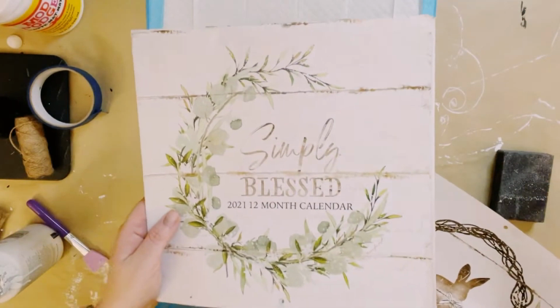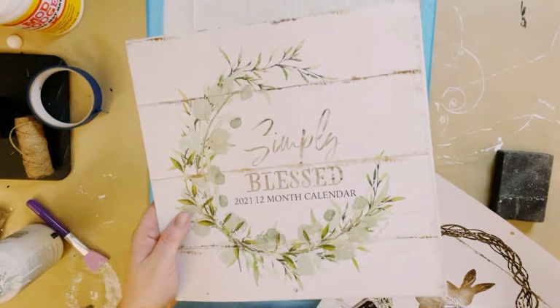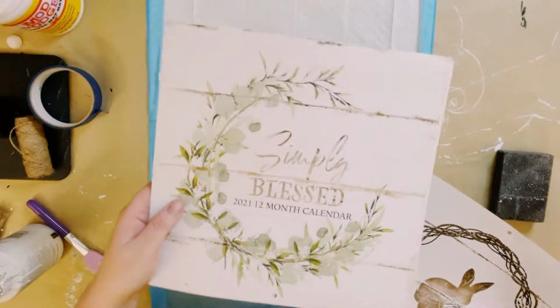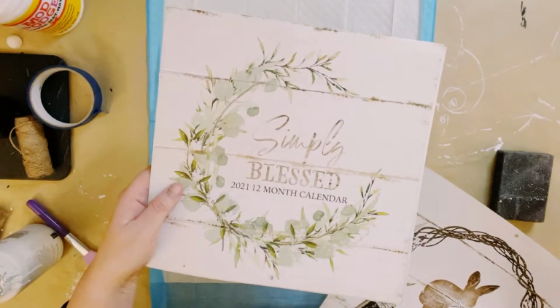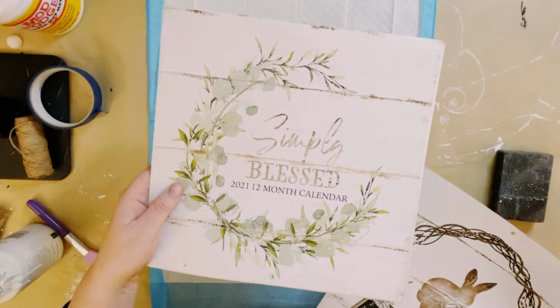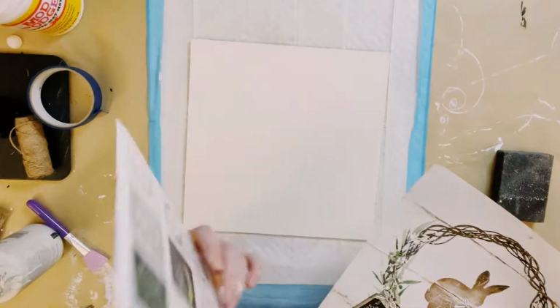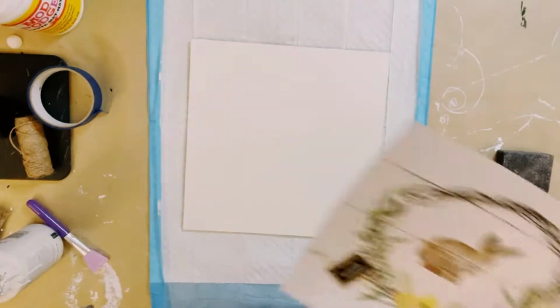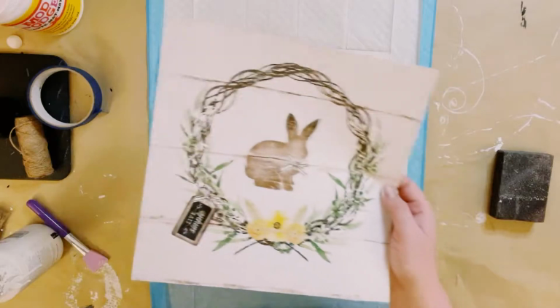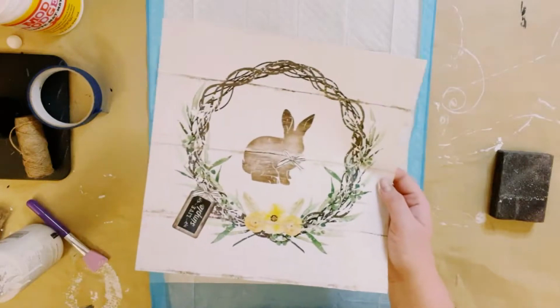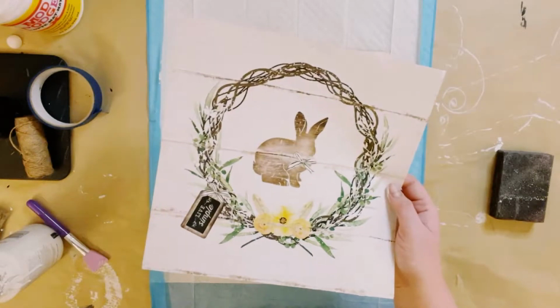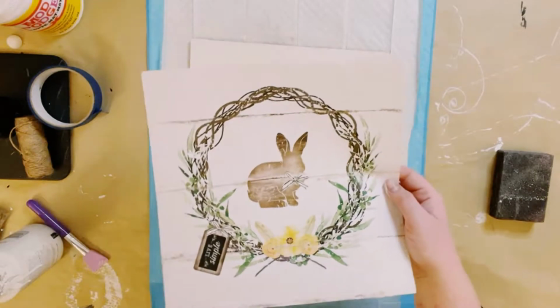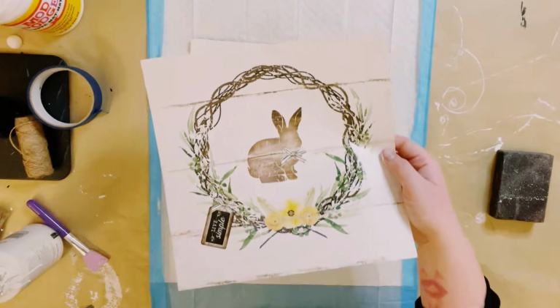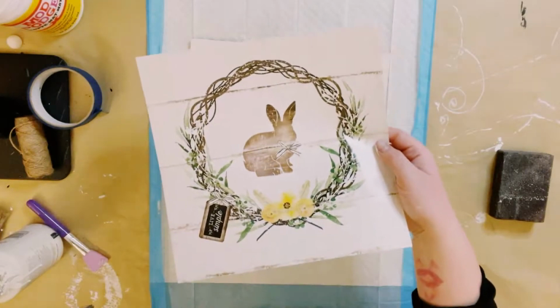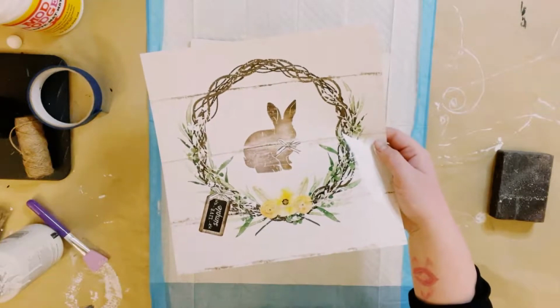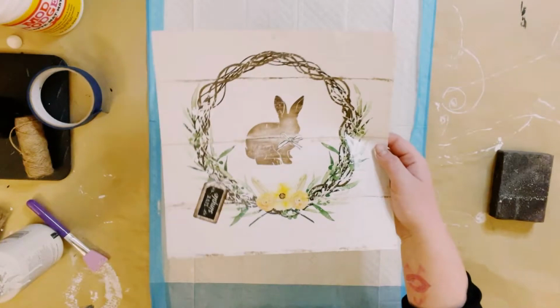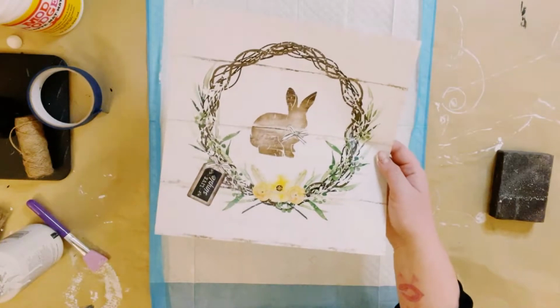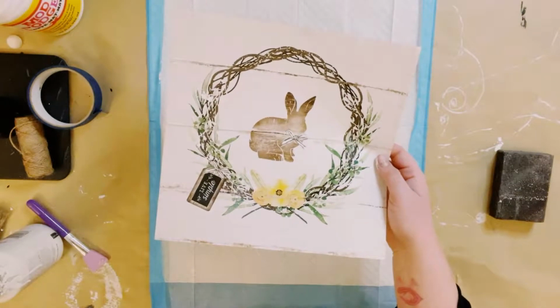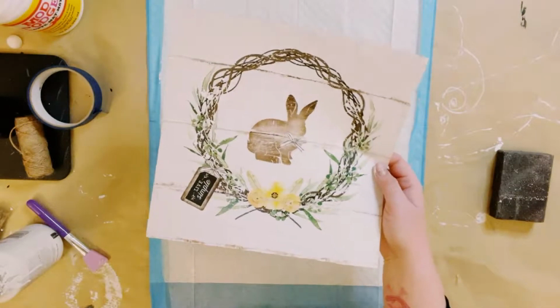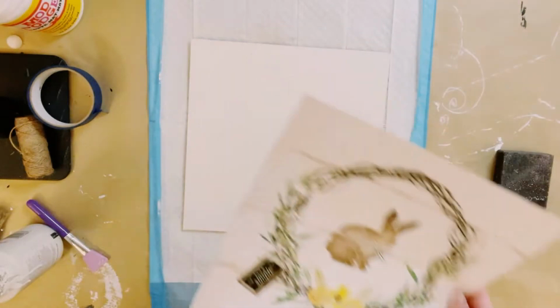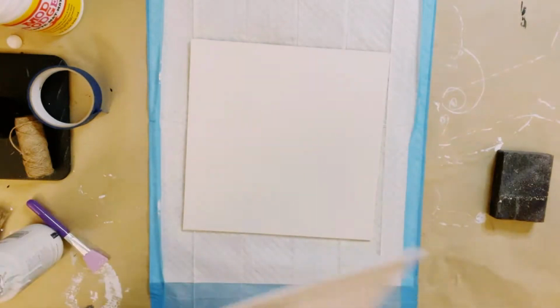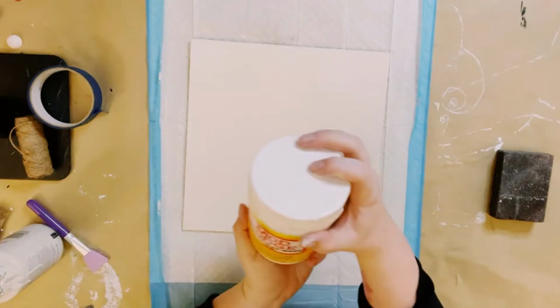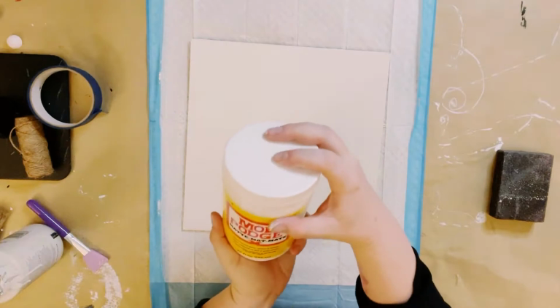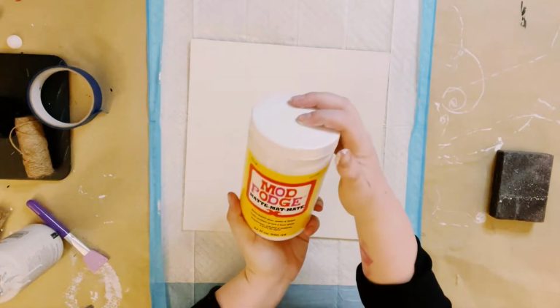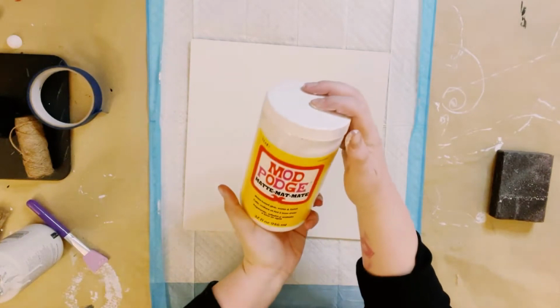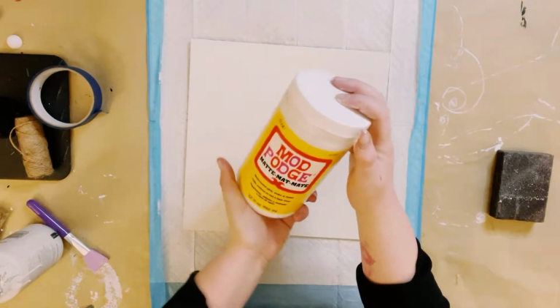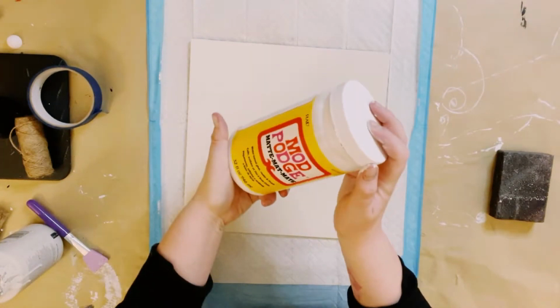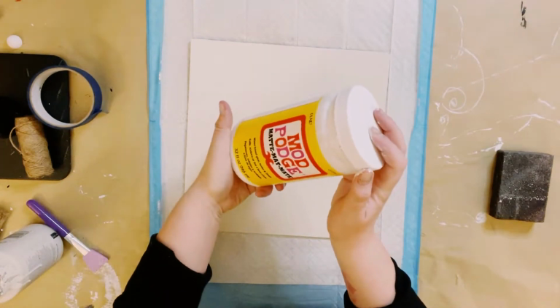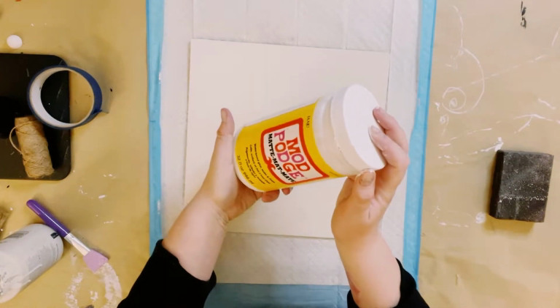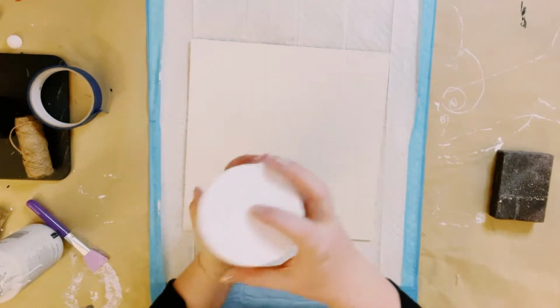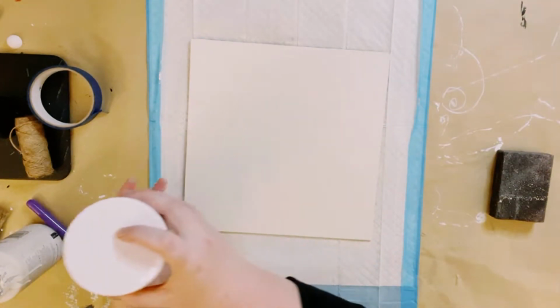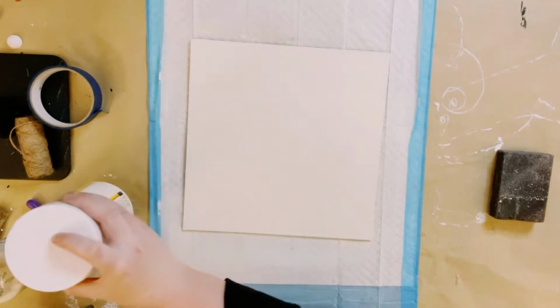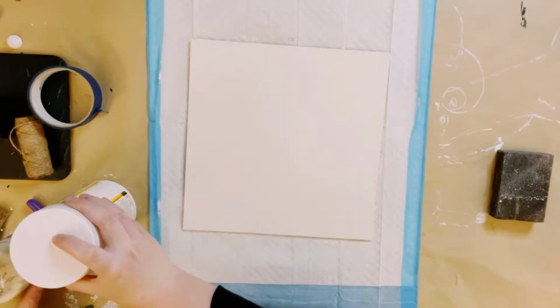Then I'm using this Simply Blessed calendar — also came from Dollar Tree, back in 2021. I'm going to be using the bunny page.